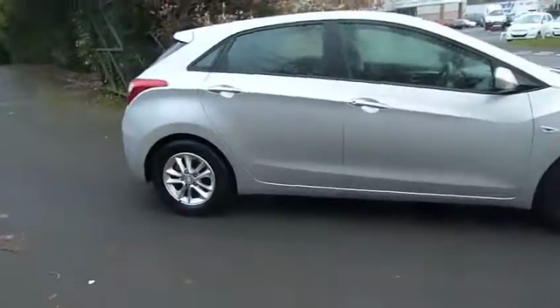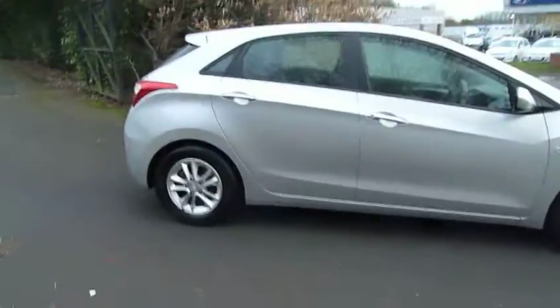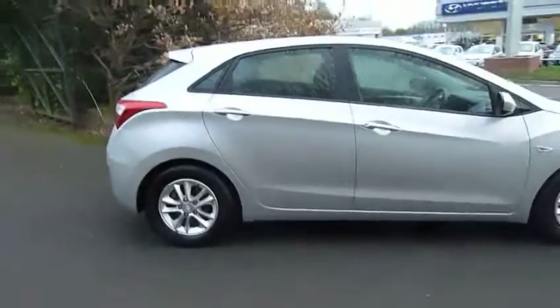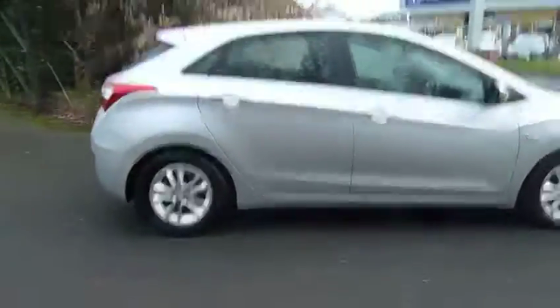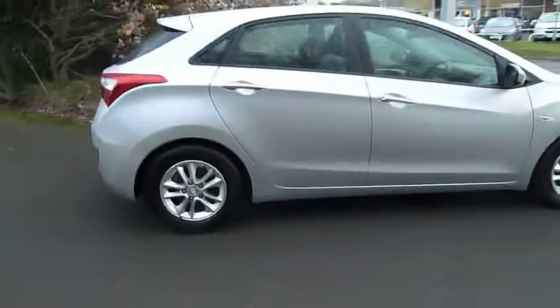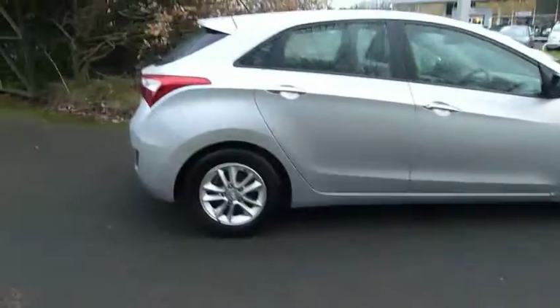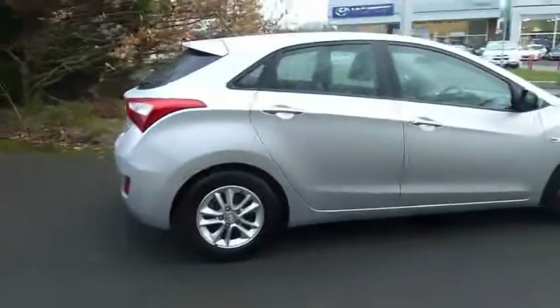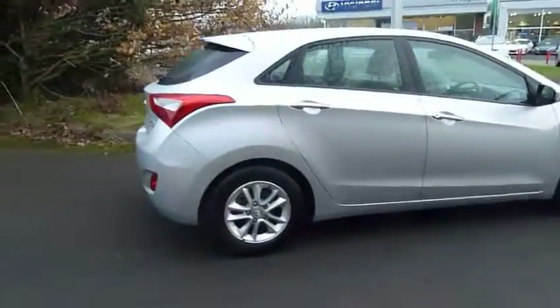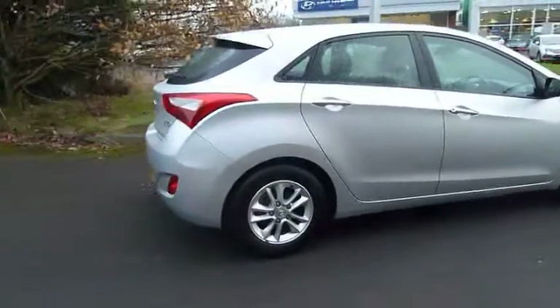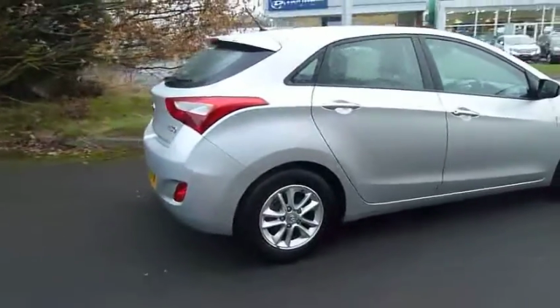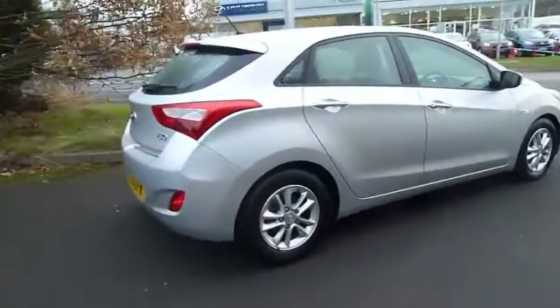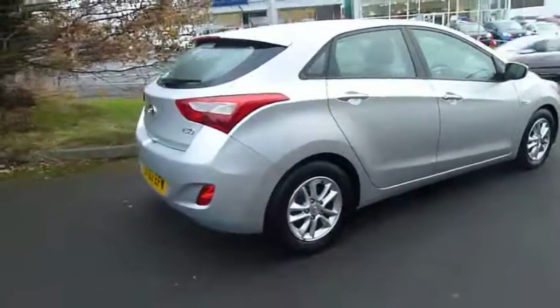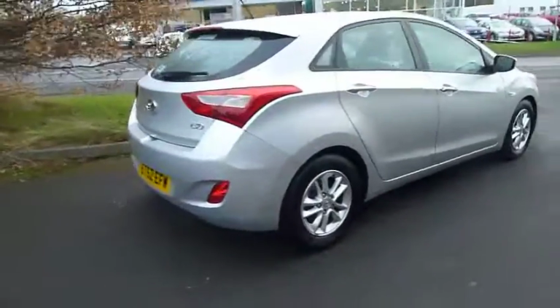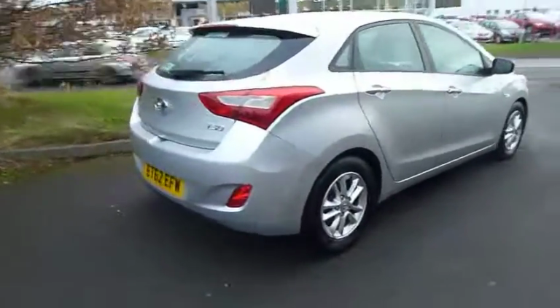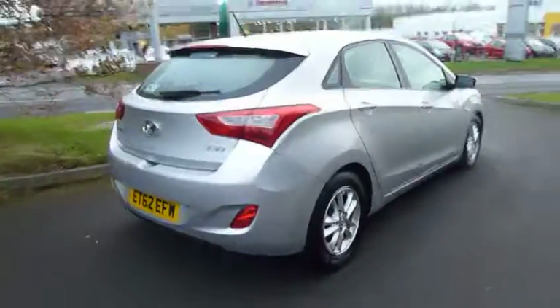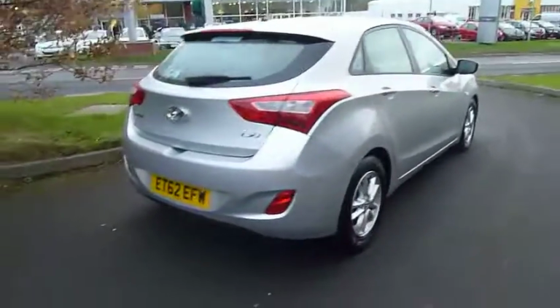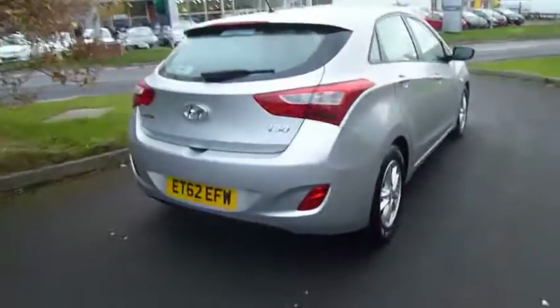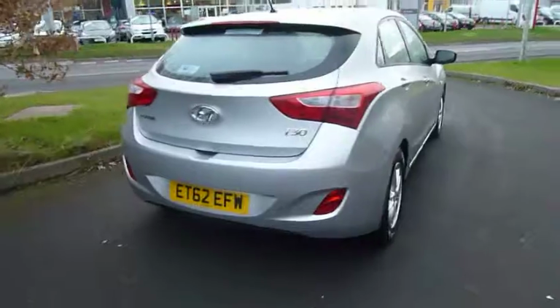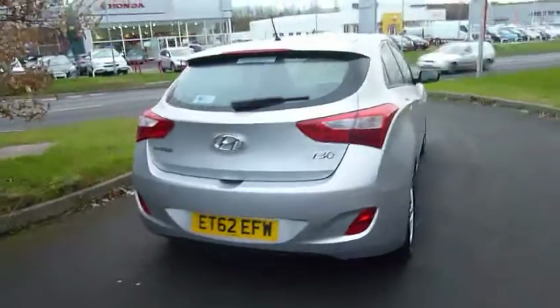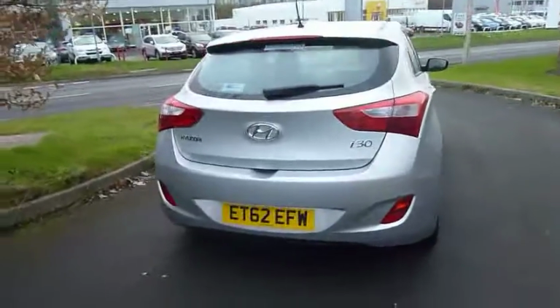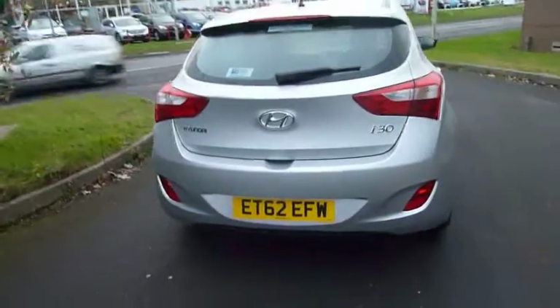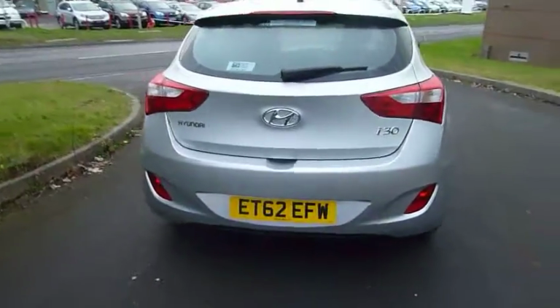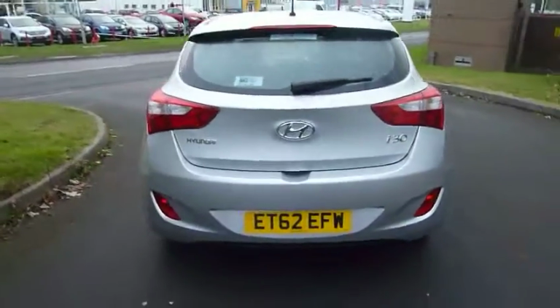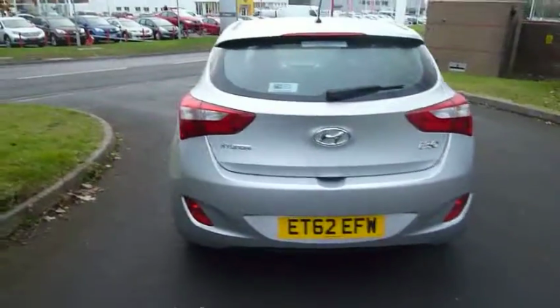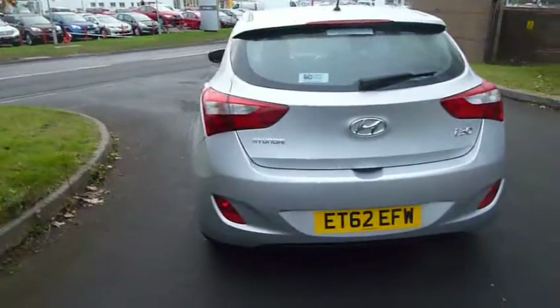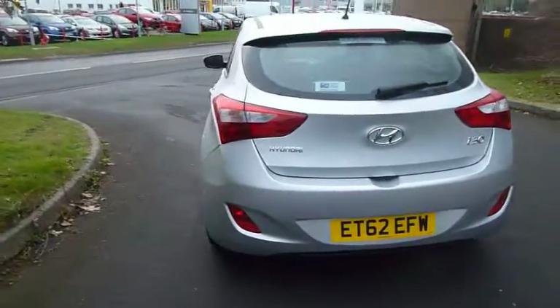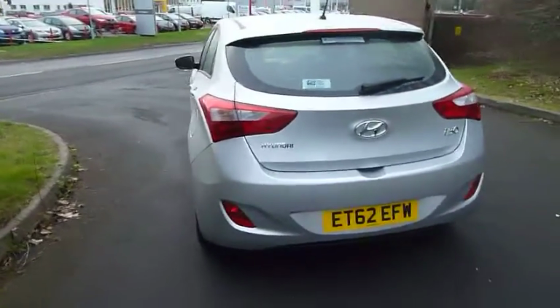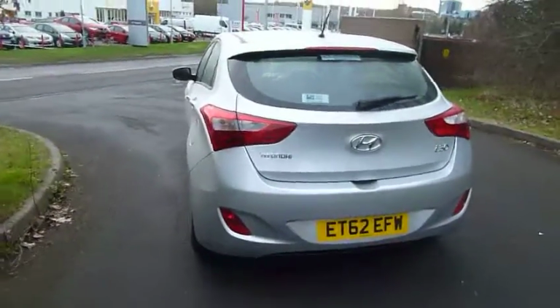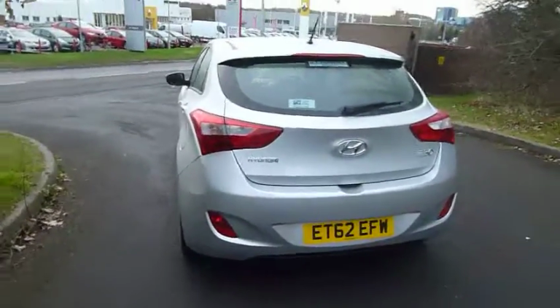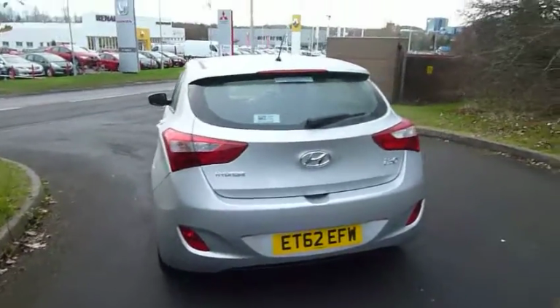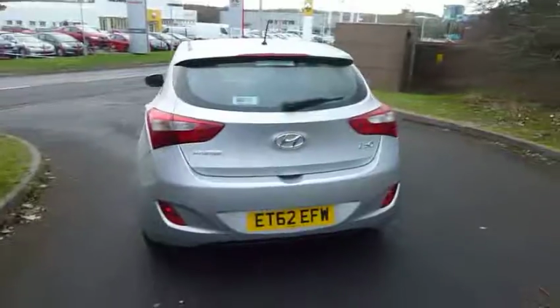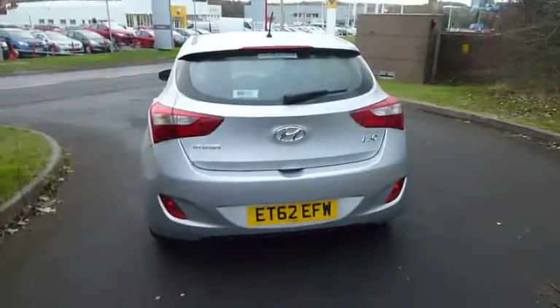The car is on a 62 plate, only done 11,000 miles, finished in sleek silver. With it being the active trim, it's really well specced — it's got some nice bits on it, and it's actually zero road tax as well due to the emissions. Fantastically economical.